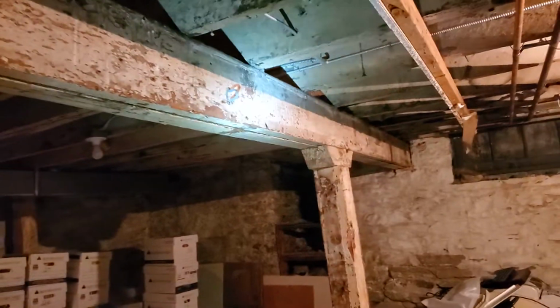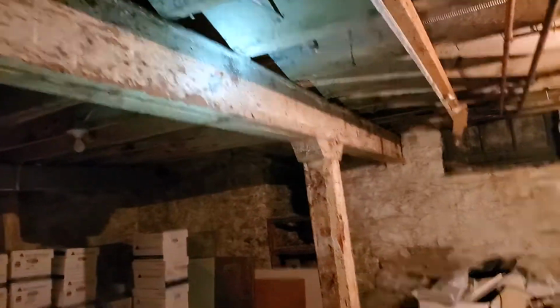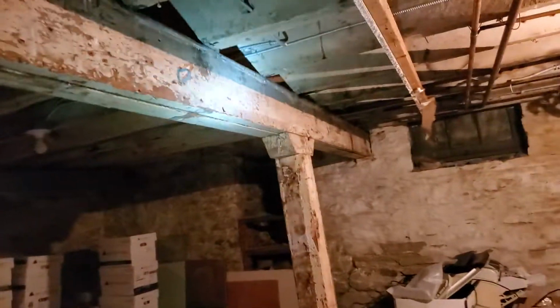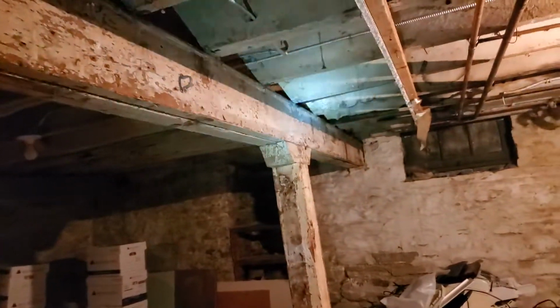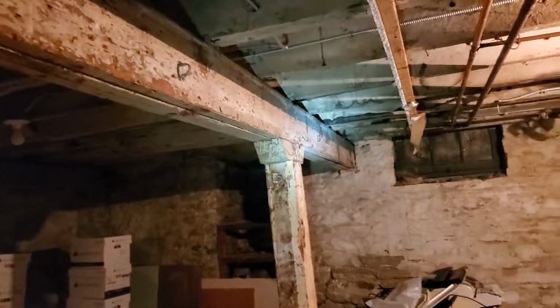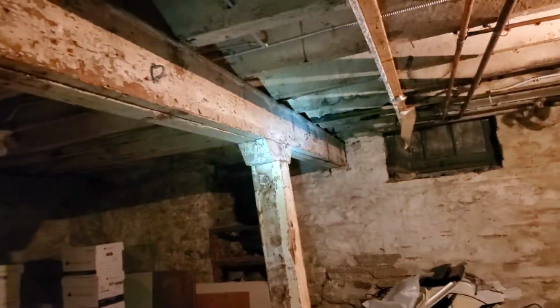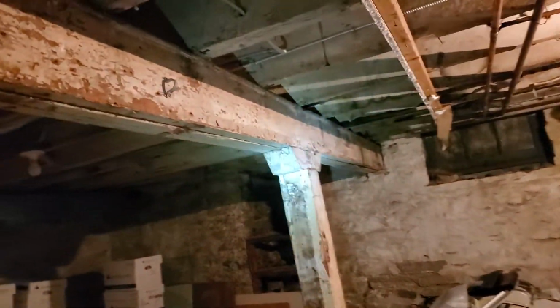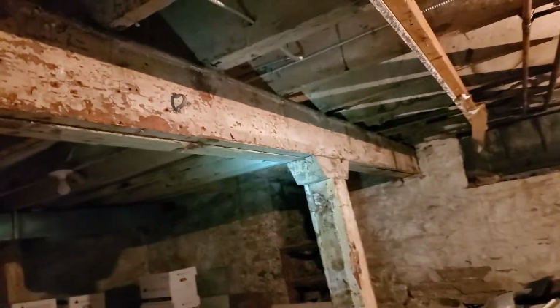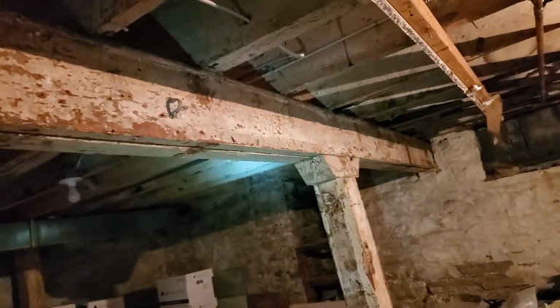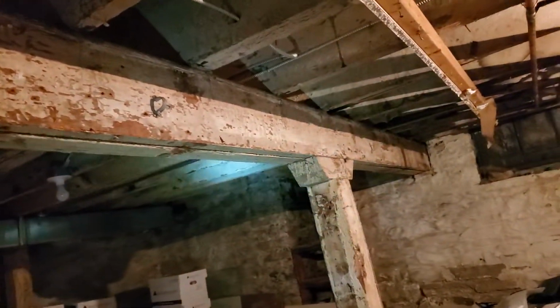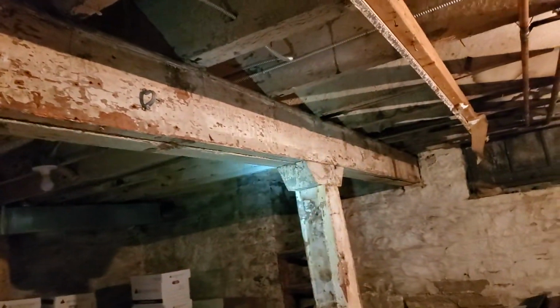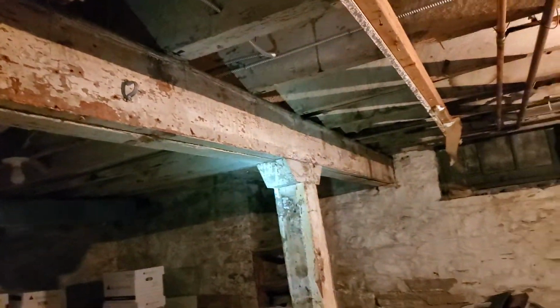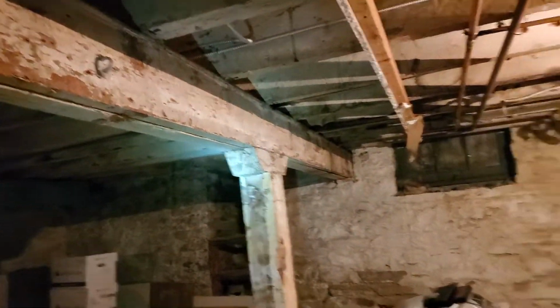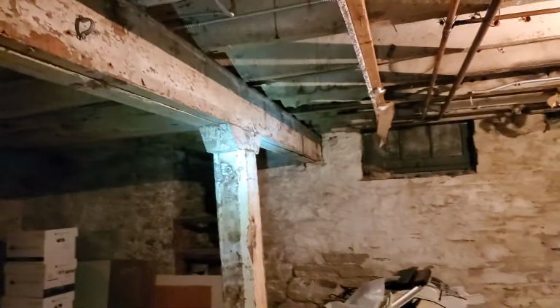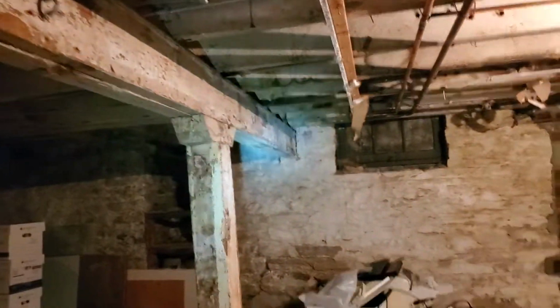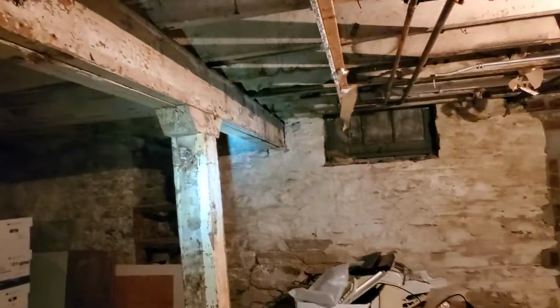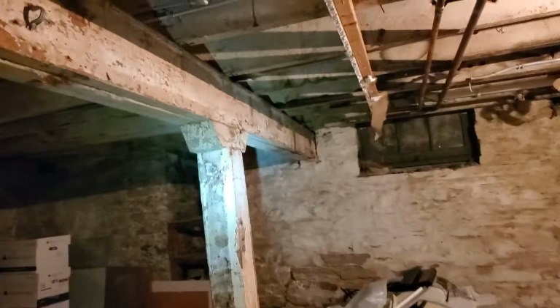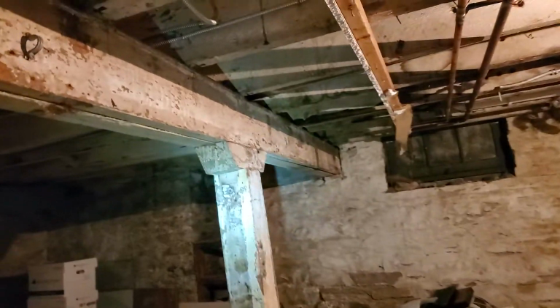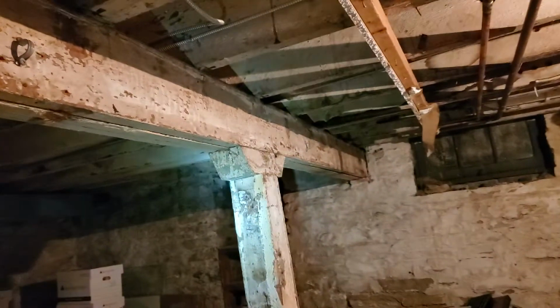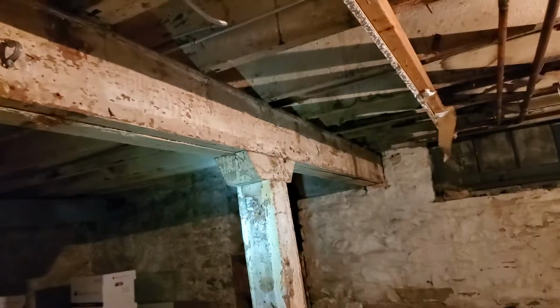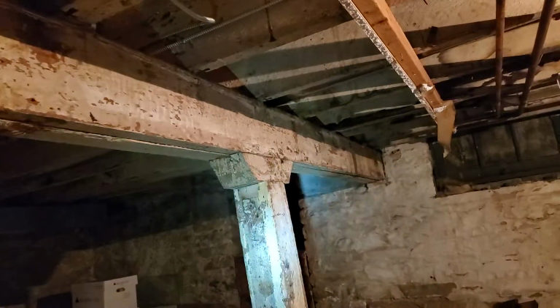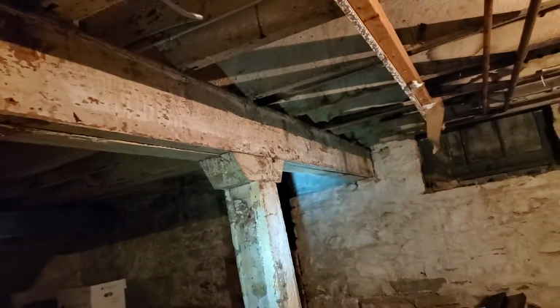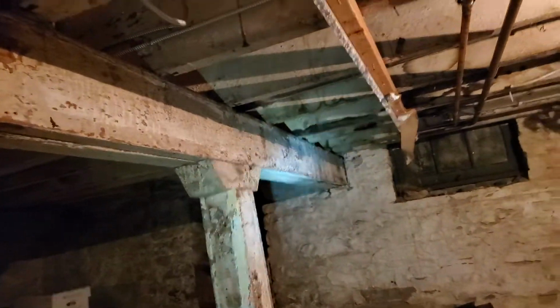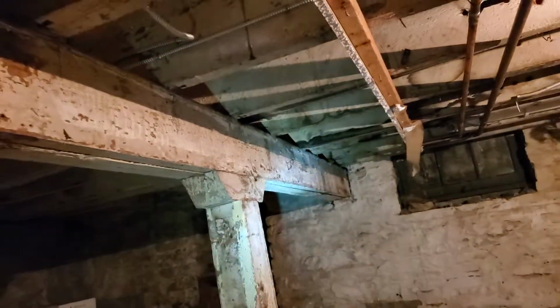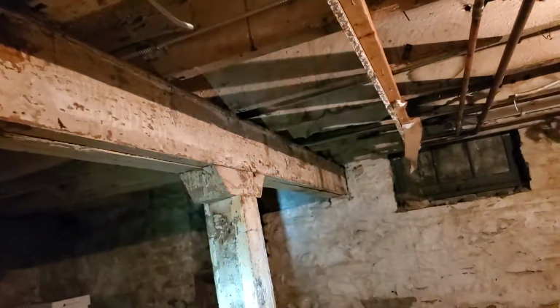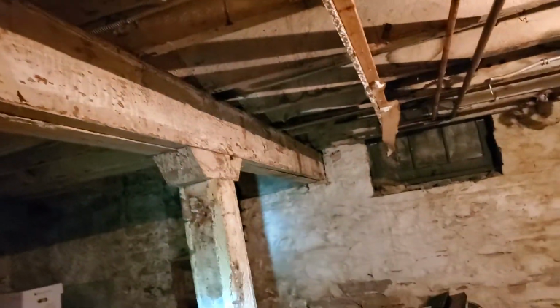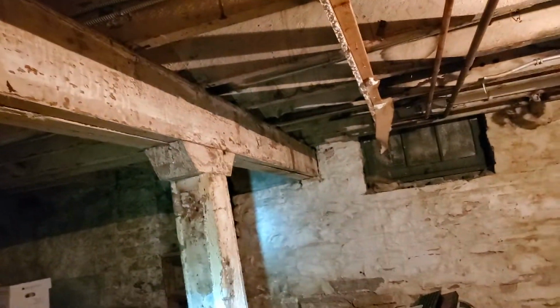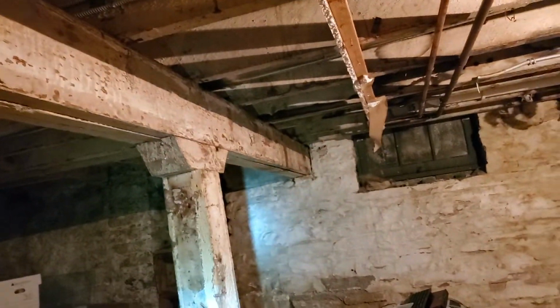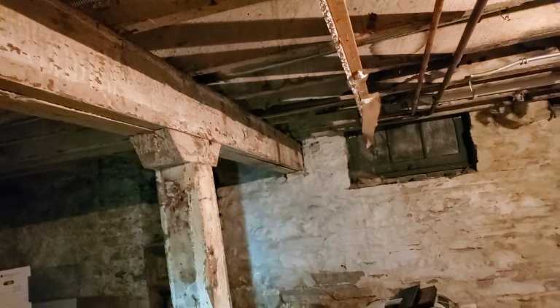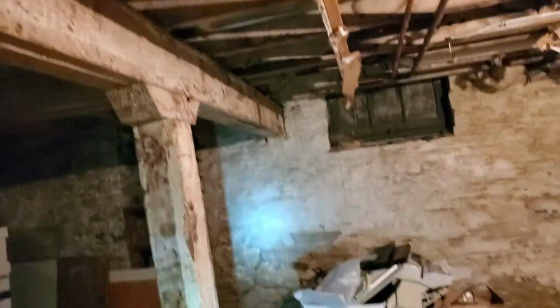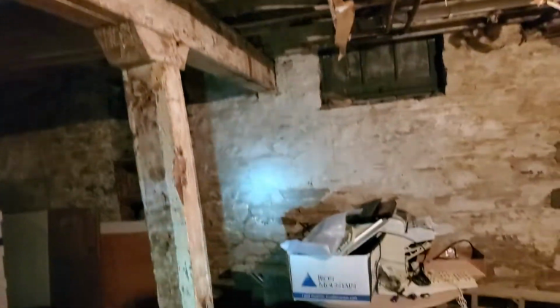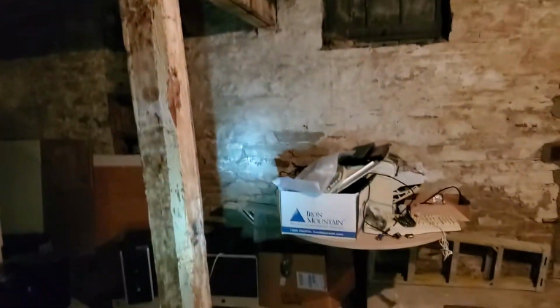Hello folks, today we are doing a building inspection. This is a commercial building and this building here actually is probably well over a hundred some years old.